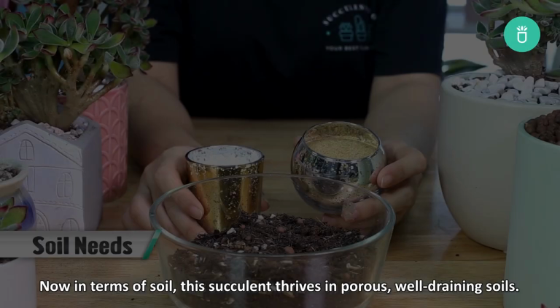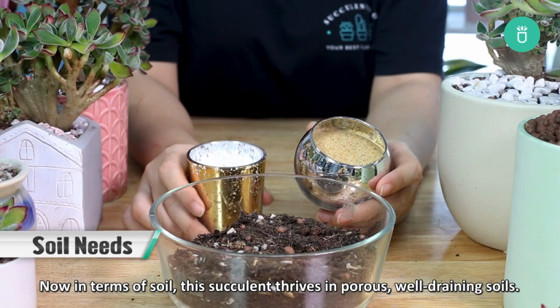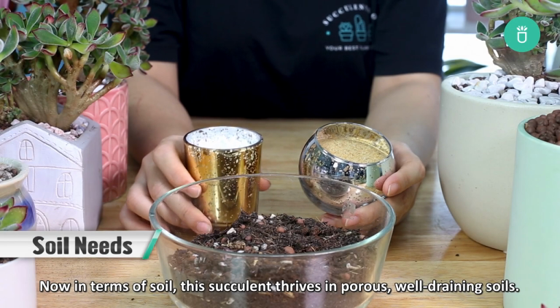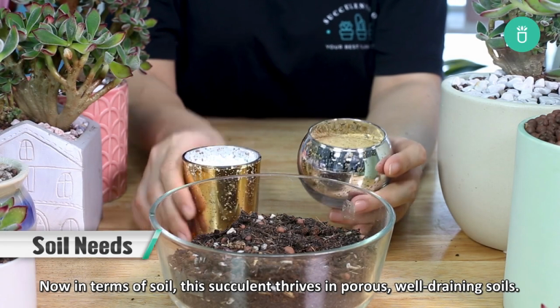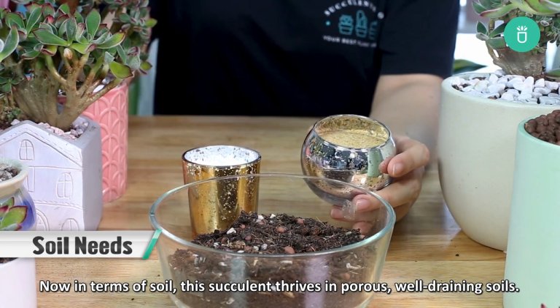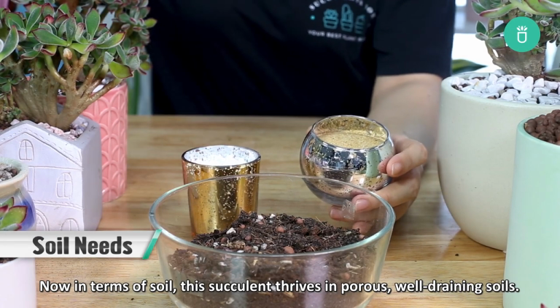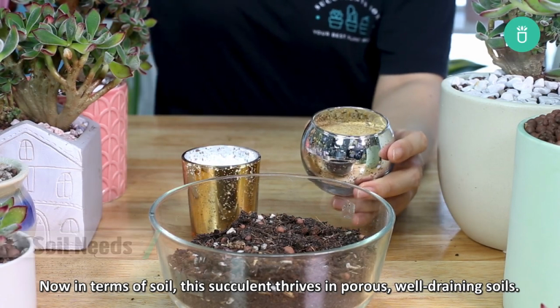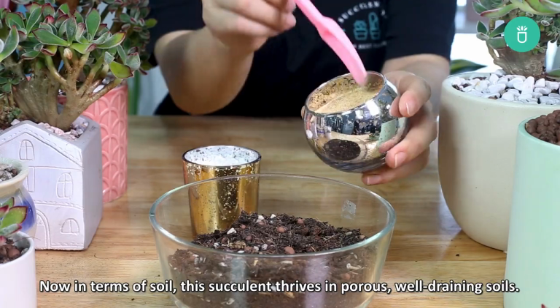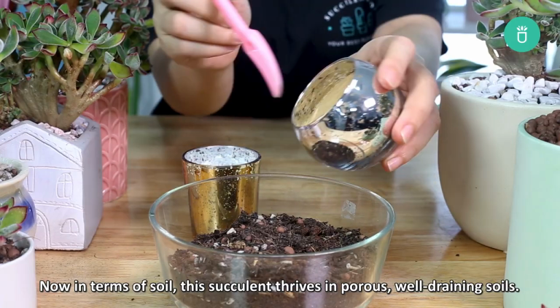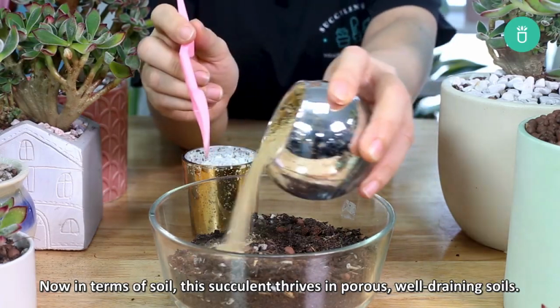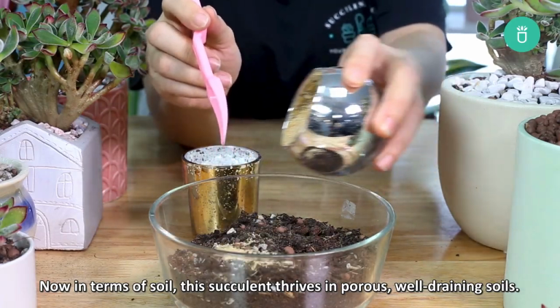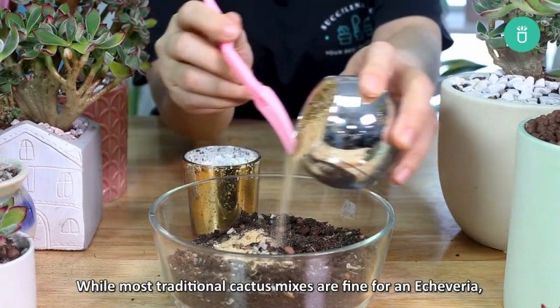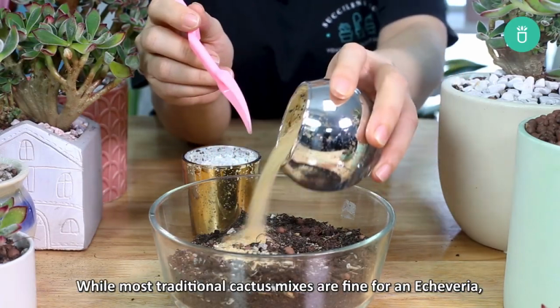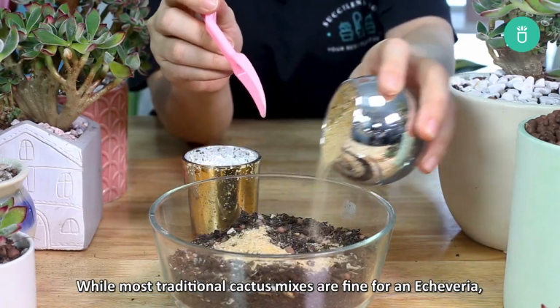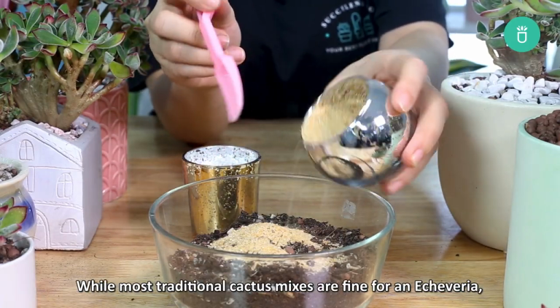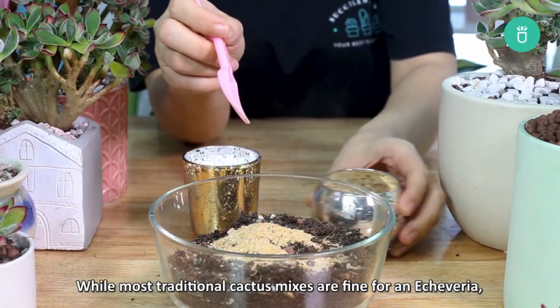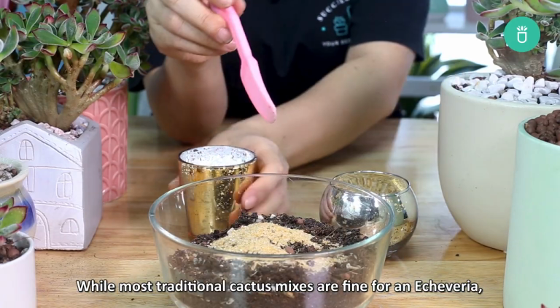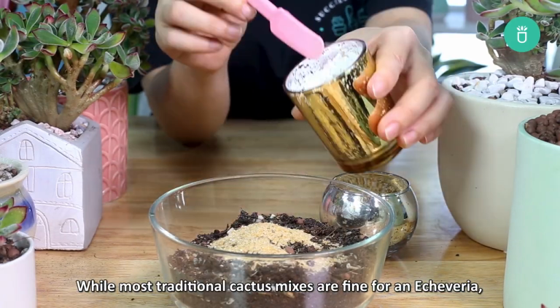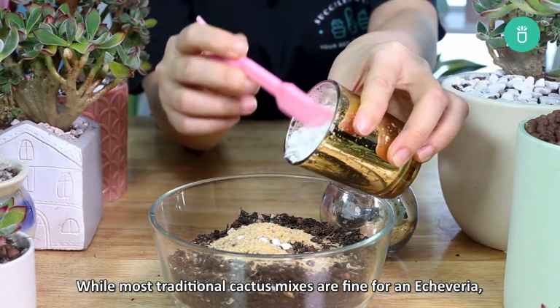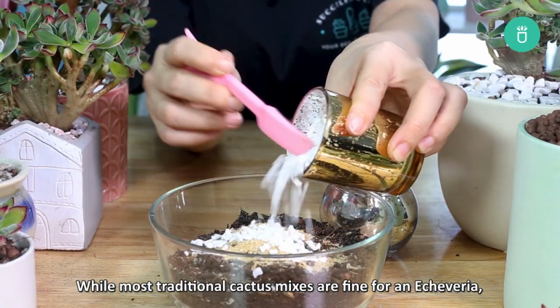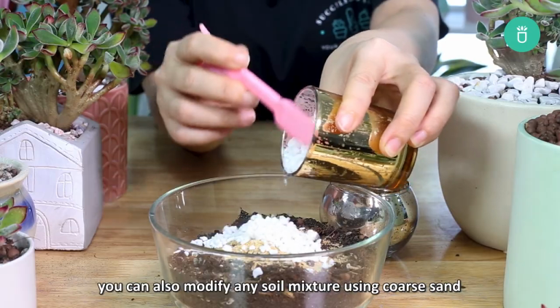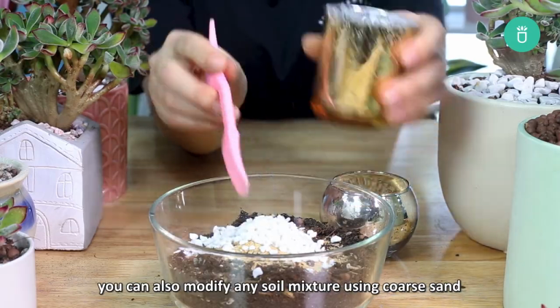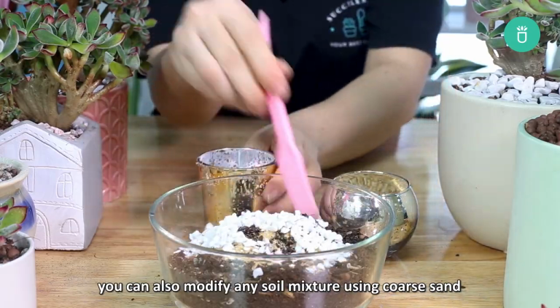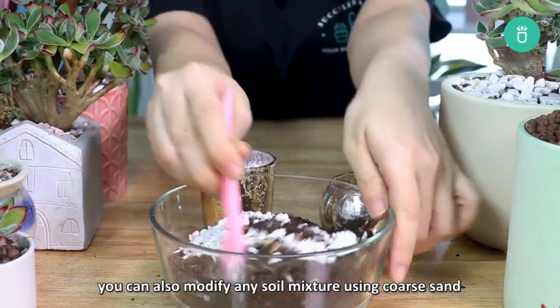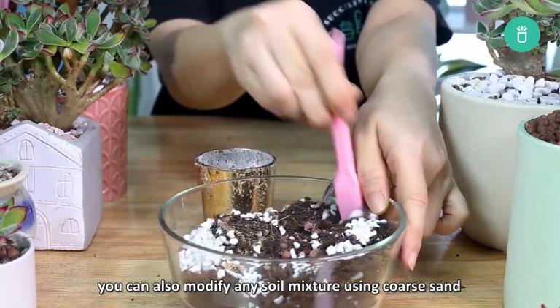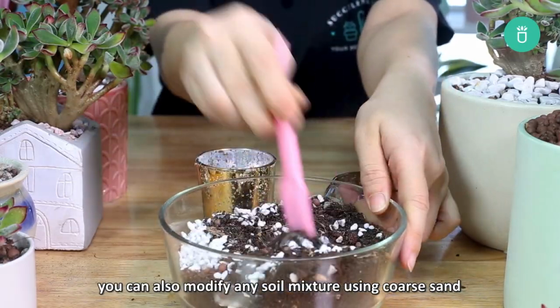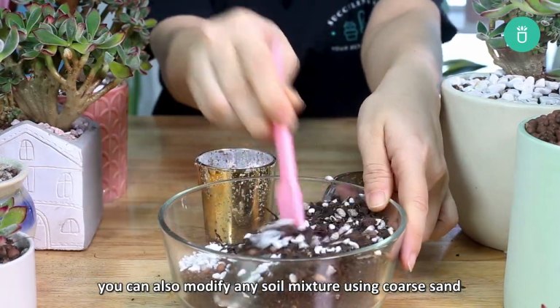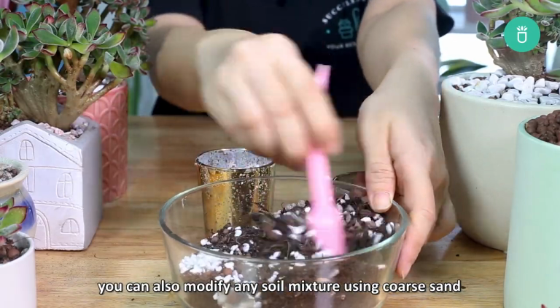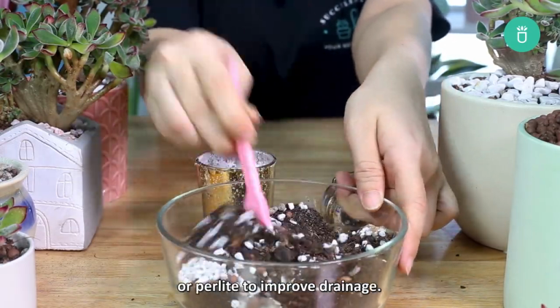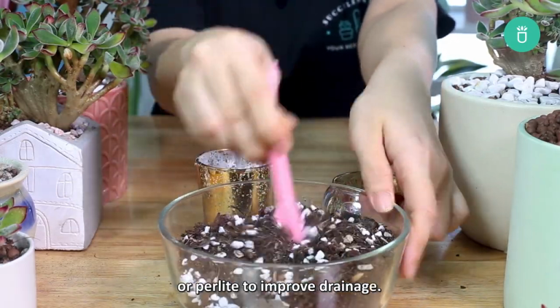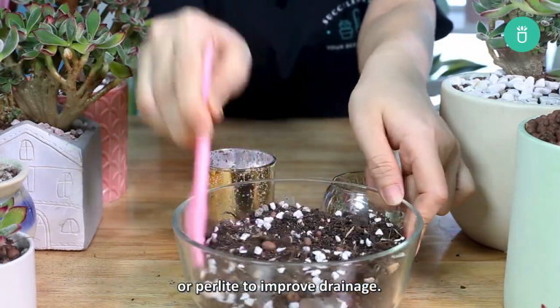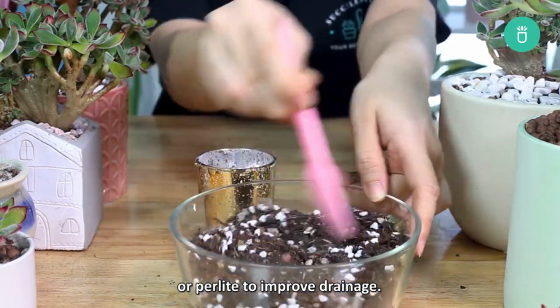Now in terms of soil, this succulent thrives in porous, well-draining soils. While most traditional cactus mixes are fine for an Echeveria, you can also modify any soil mixture using coarse sand or perlite to improve drainage.